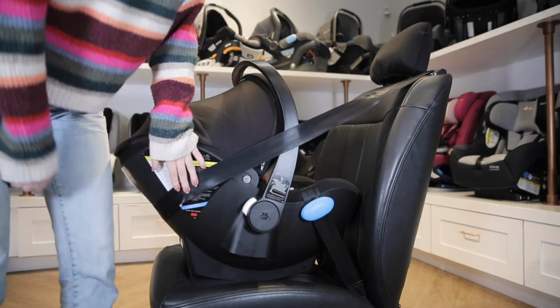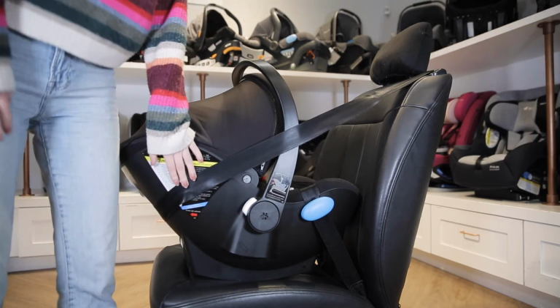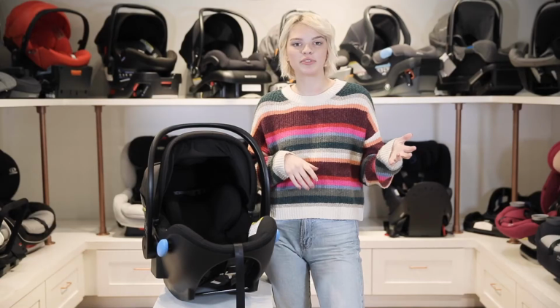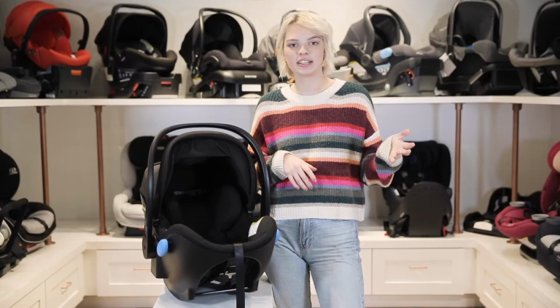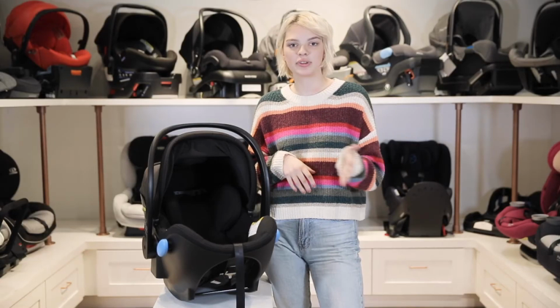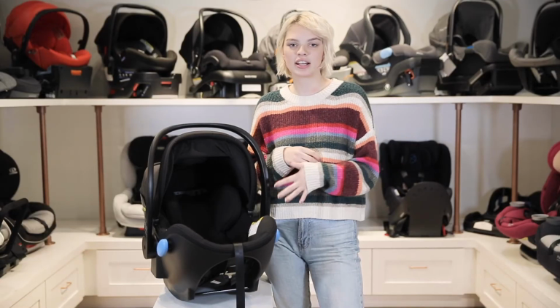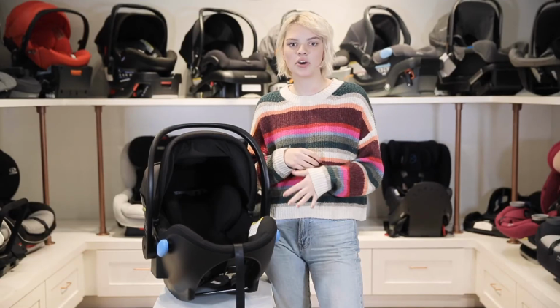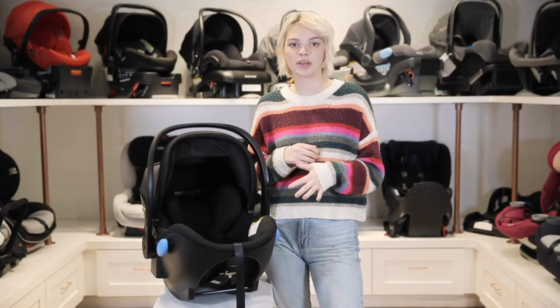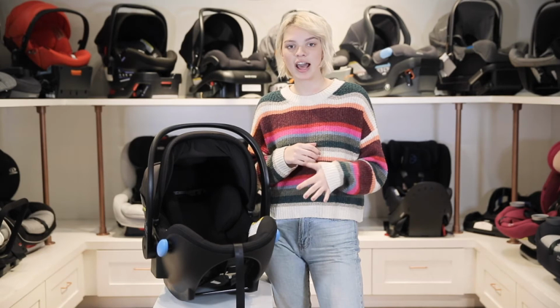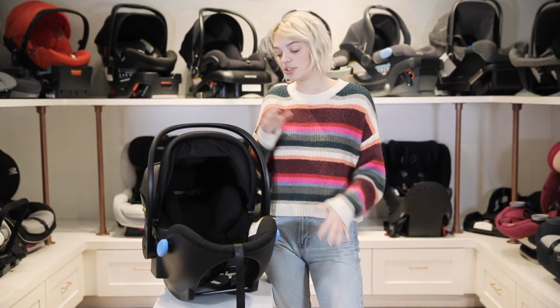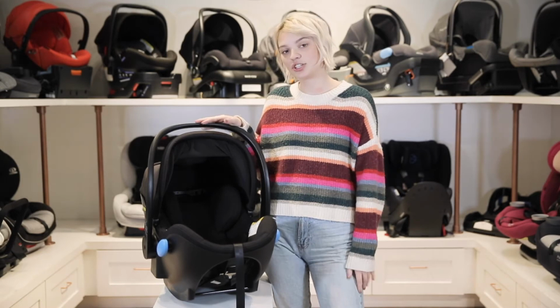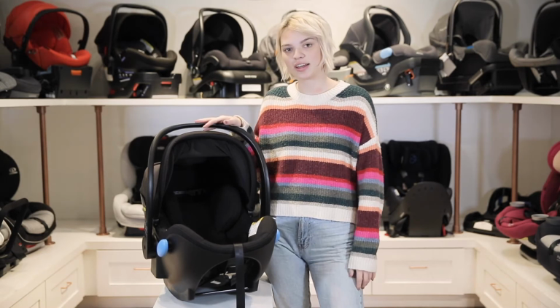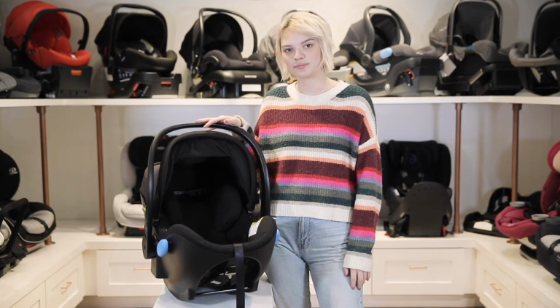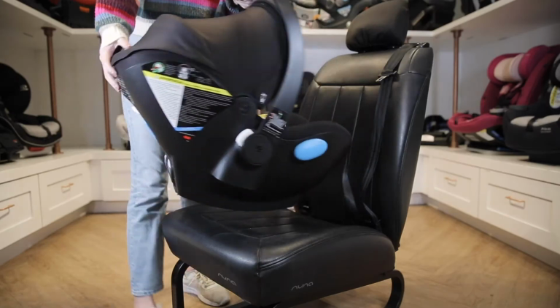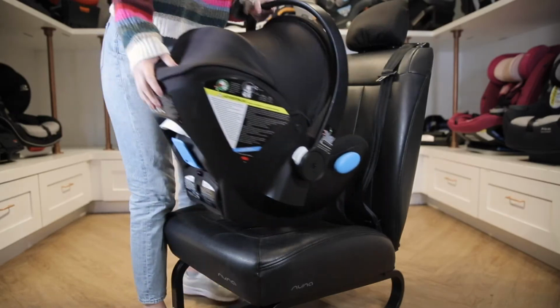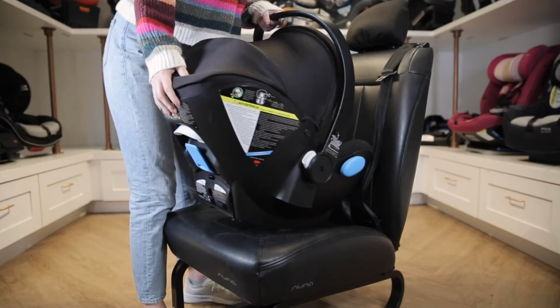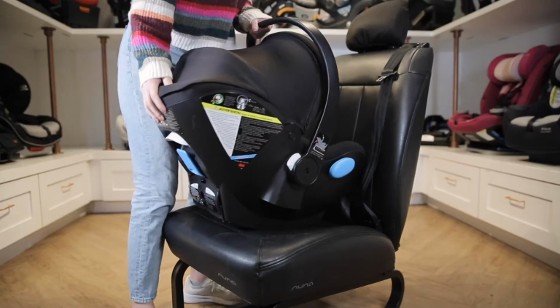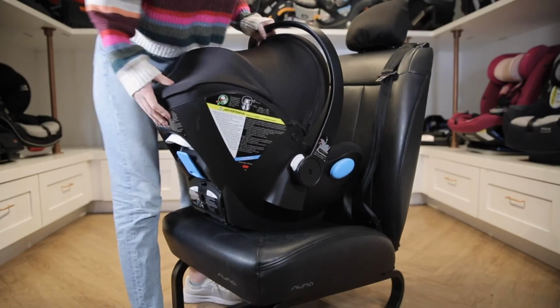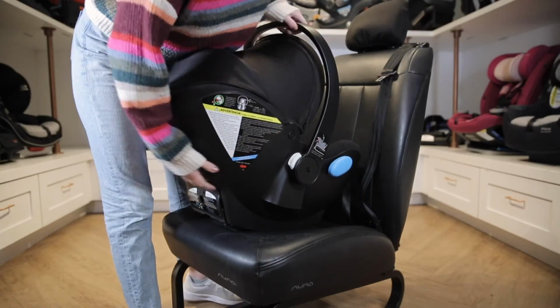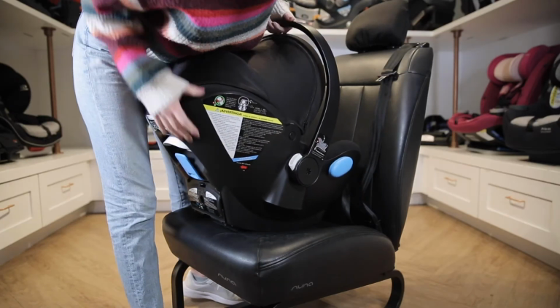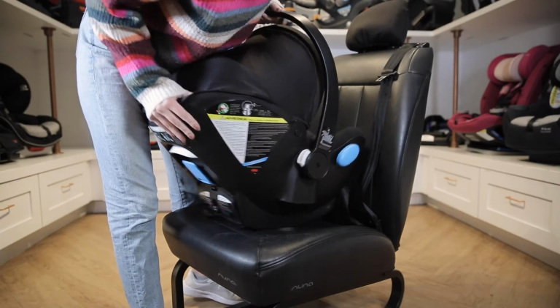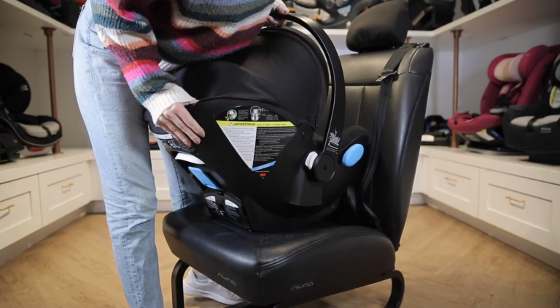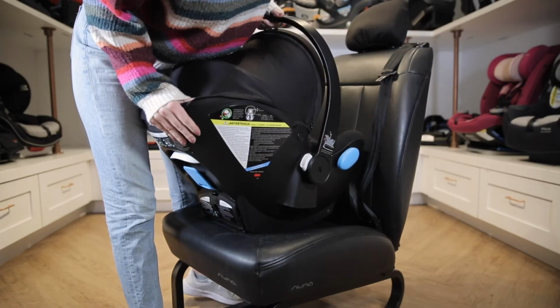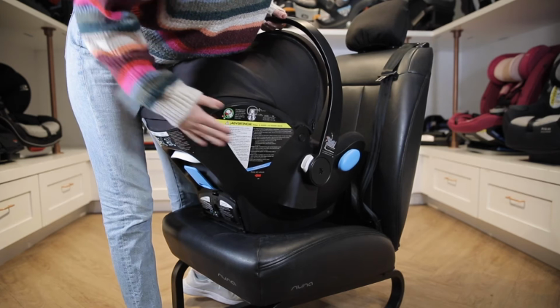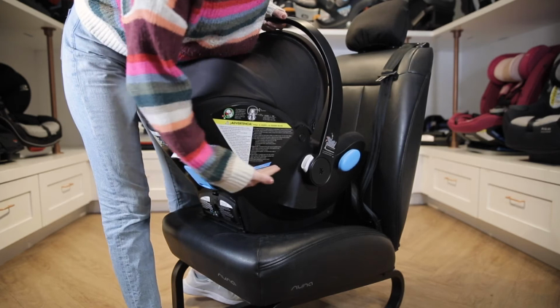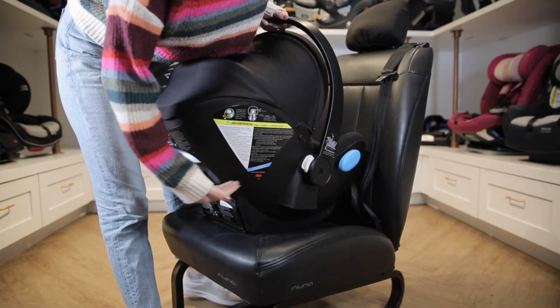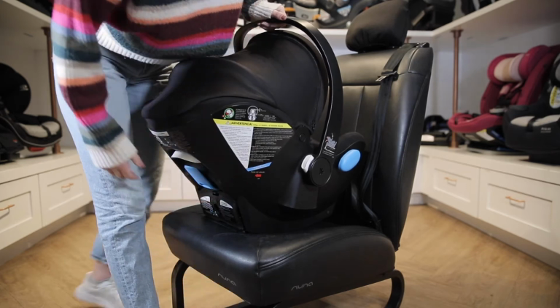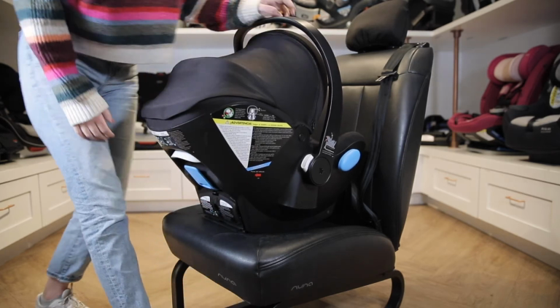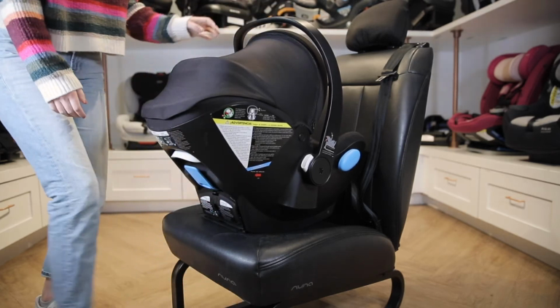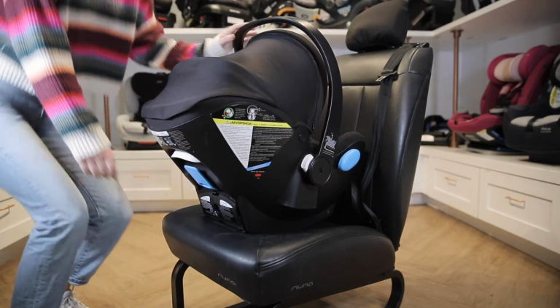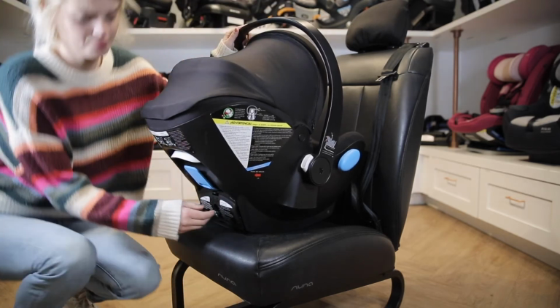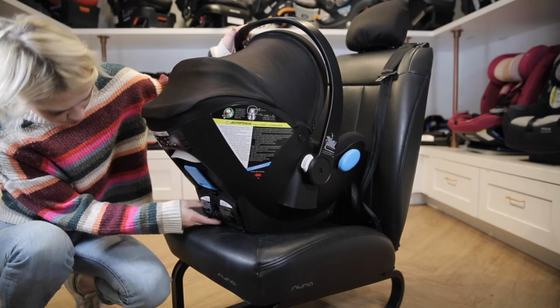Another option for installation with the Kleck Lingo is with latch, so let's show you that now. Position the Lingo on the vehicle seat with the child facing the rear and rotate it as needed so the blue recline reference line is parallel with the ground.